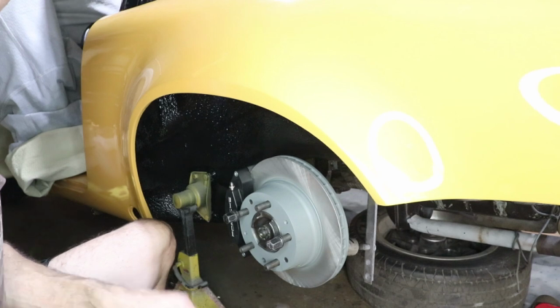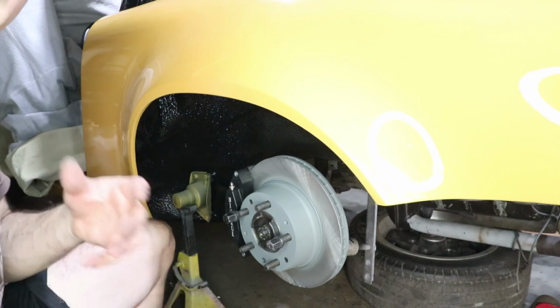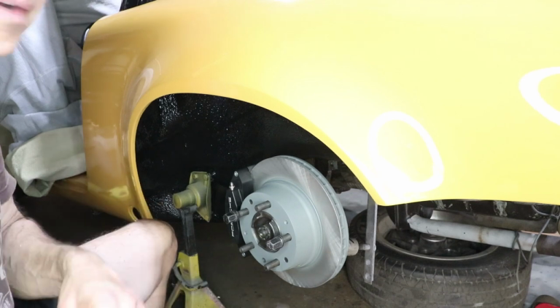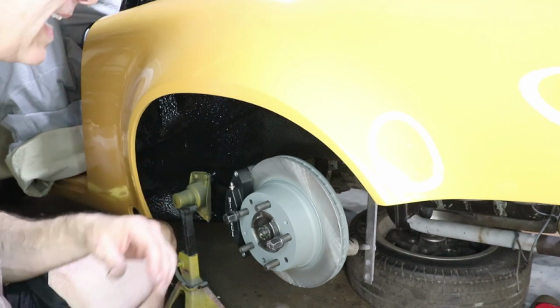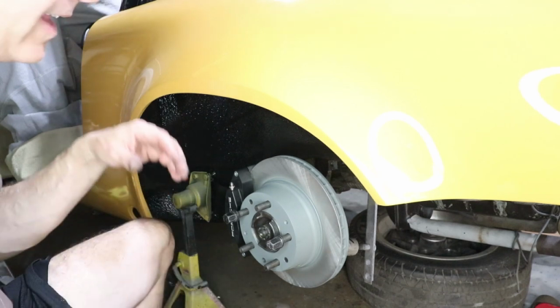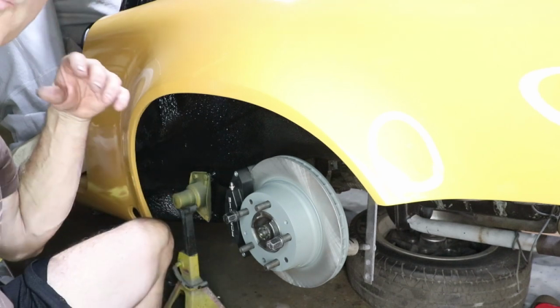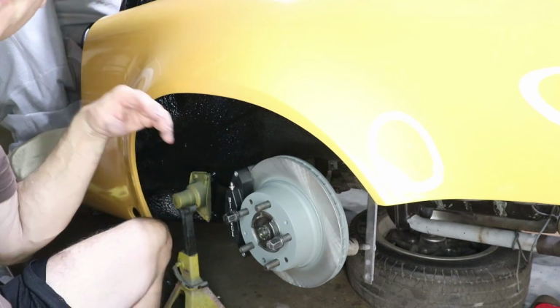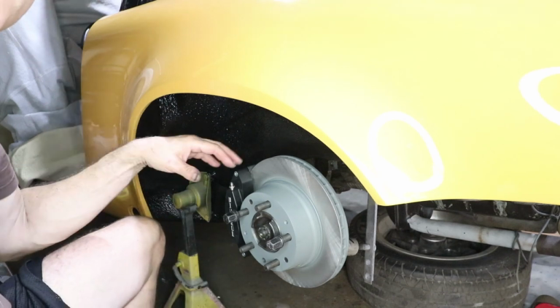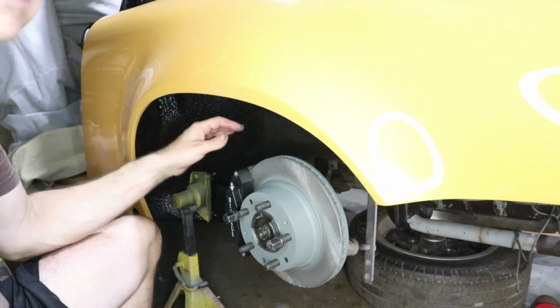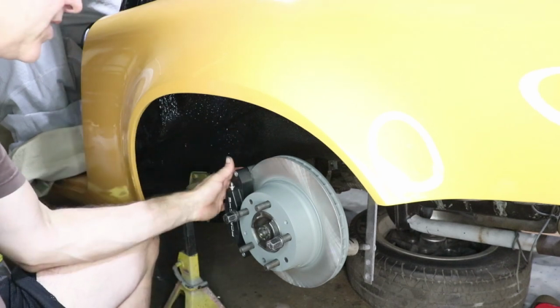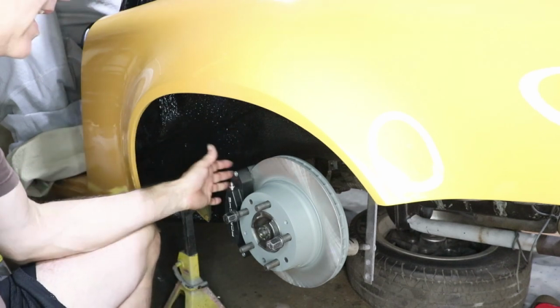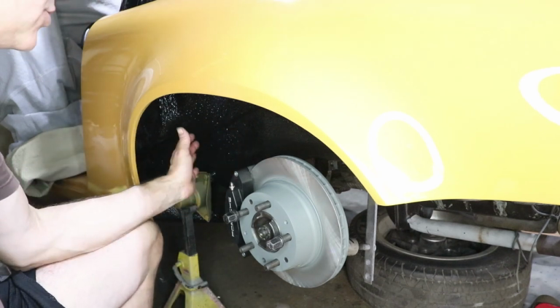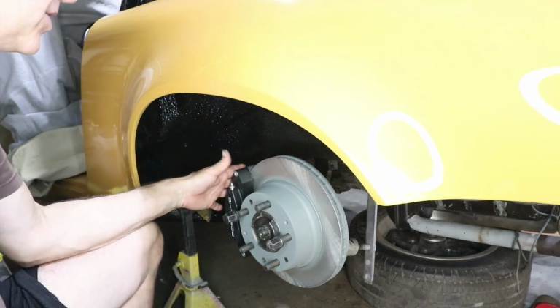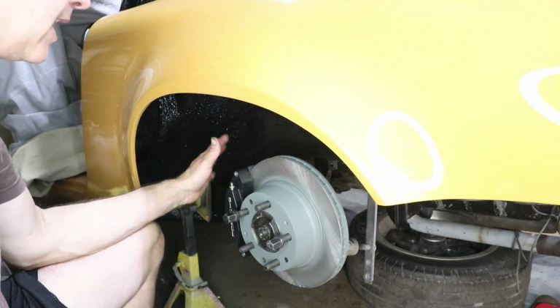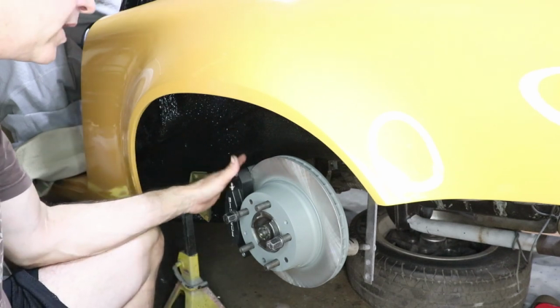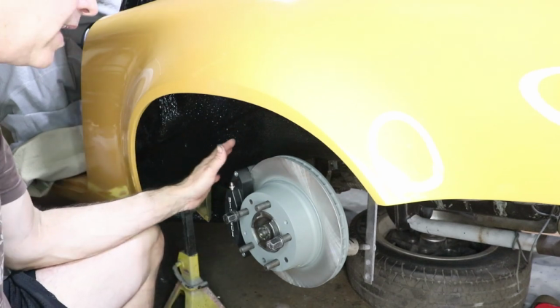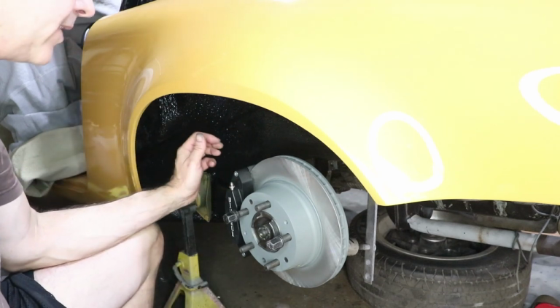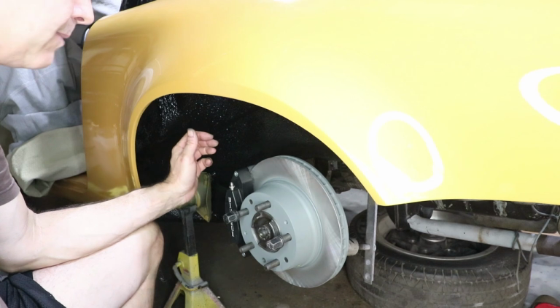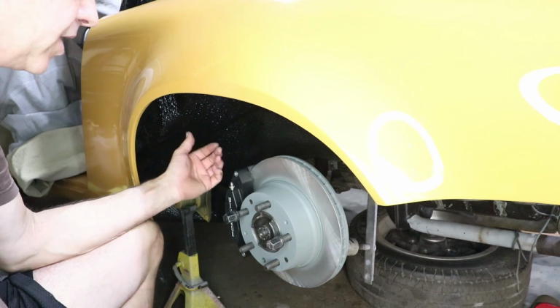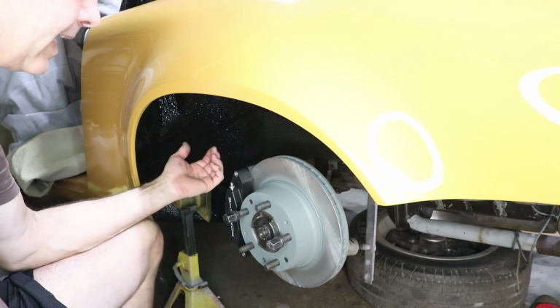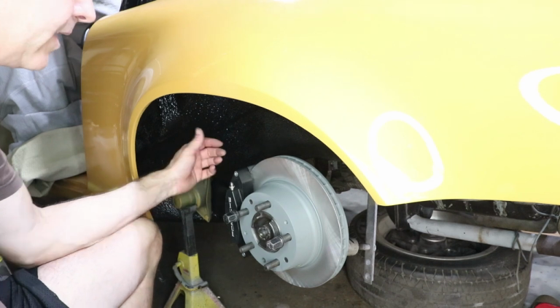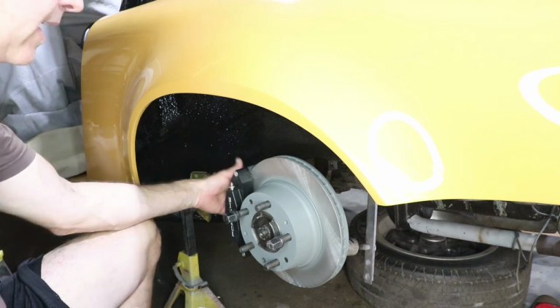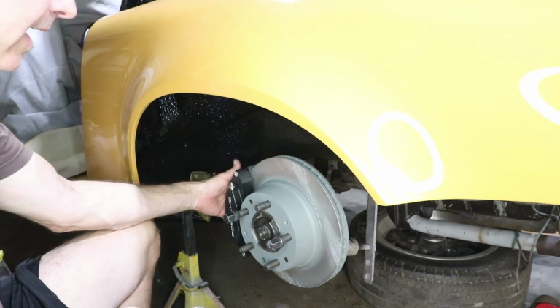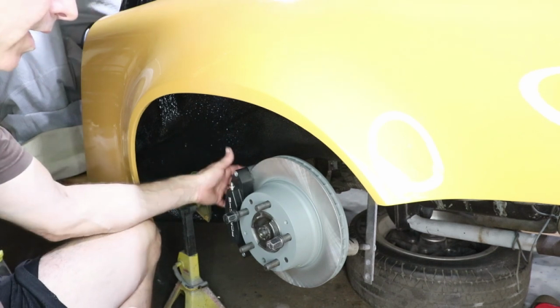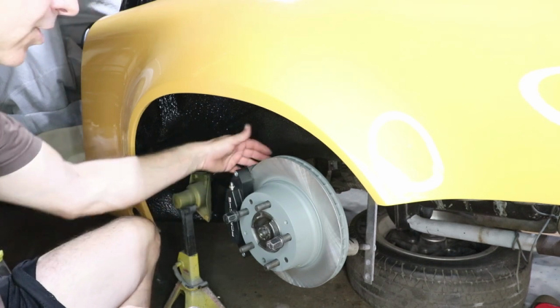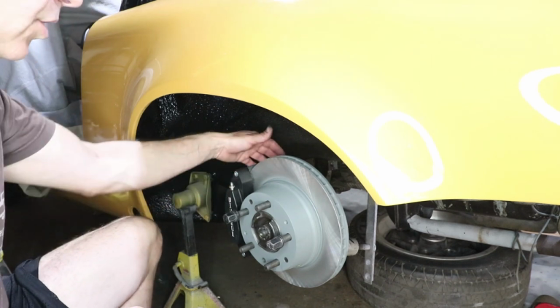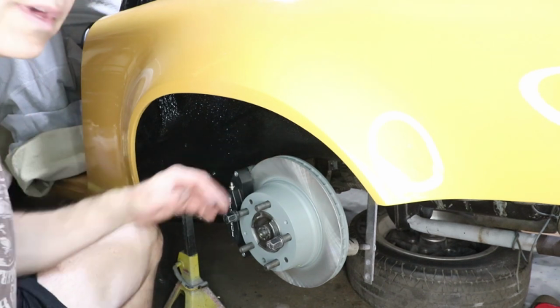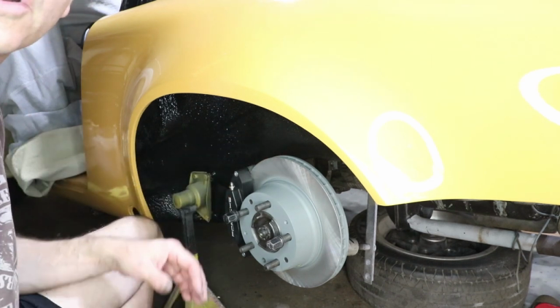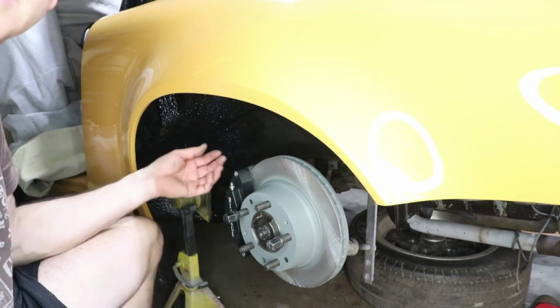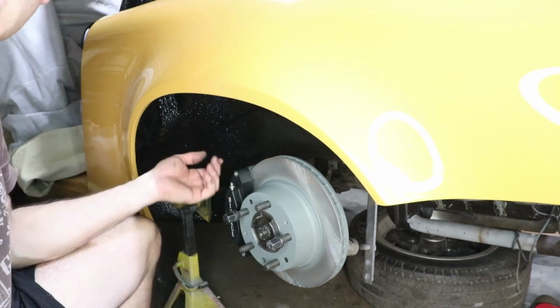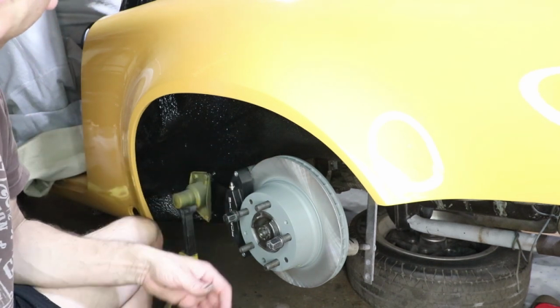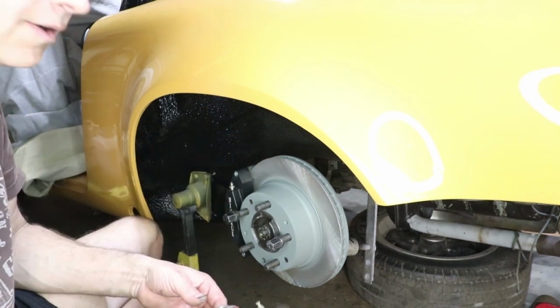Hey there, welcome back. Today I'm working on the left side, driver's side, rear brakes, and I'm just connecting the brake lines to the hard lines I ran through the tunnel.